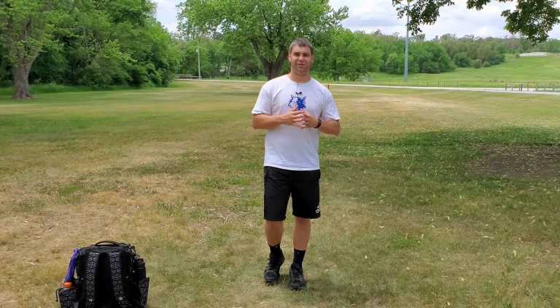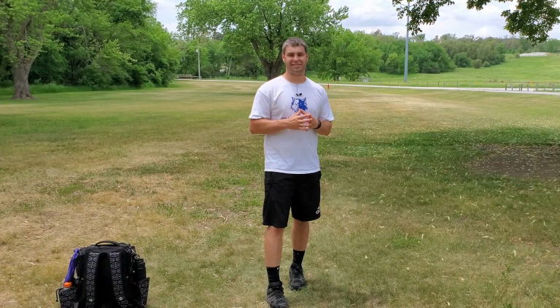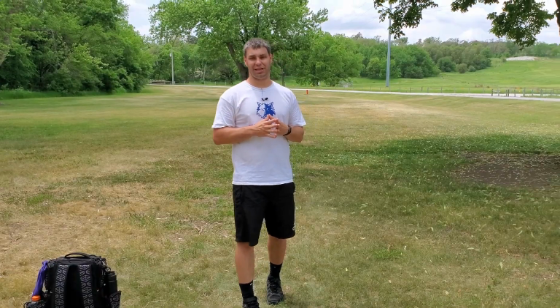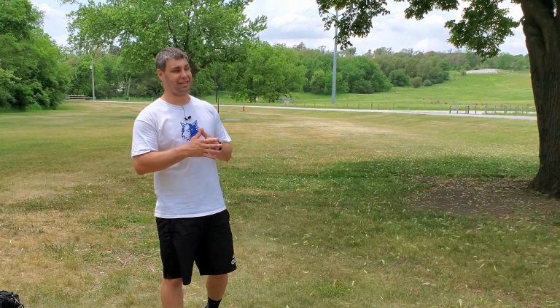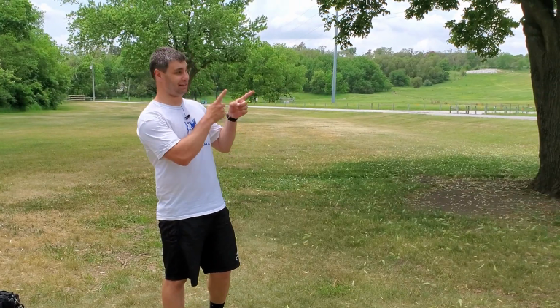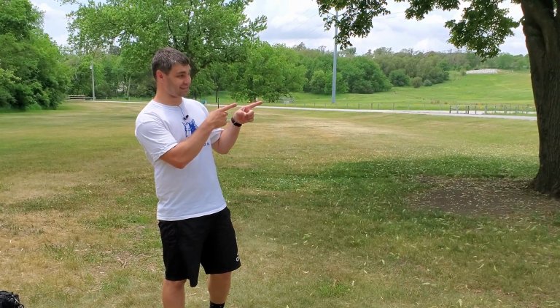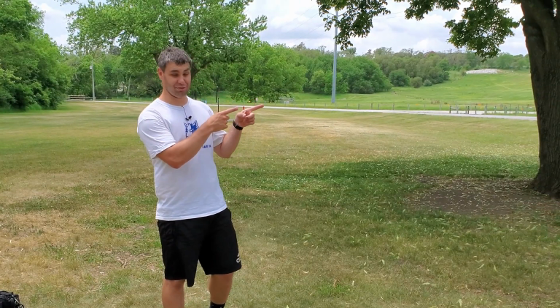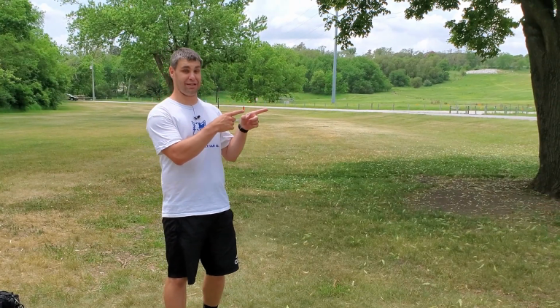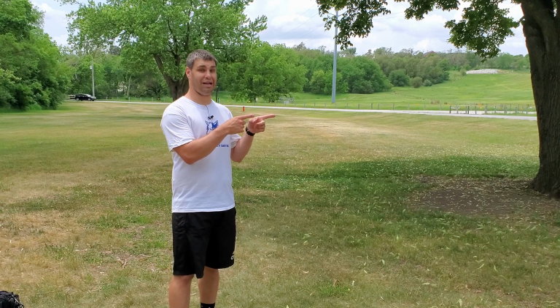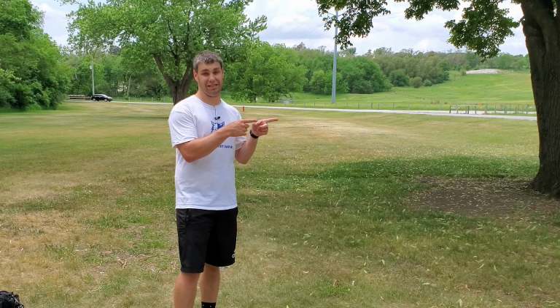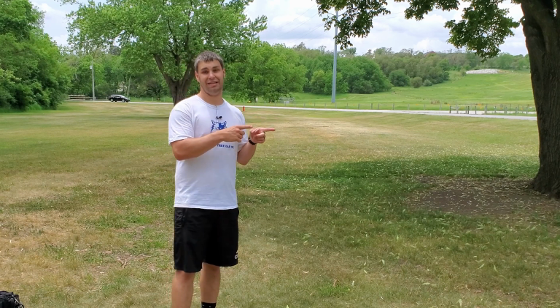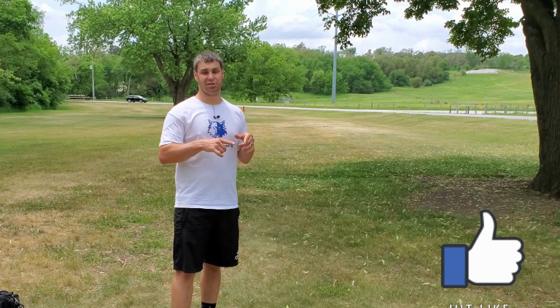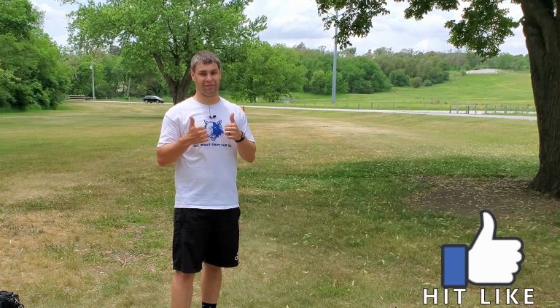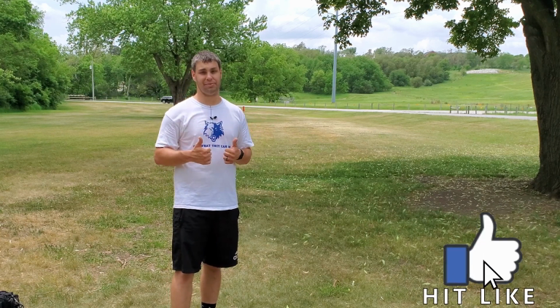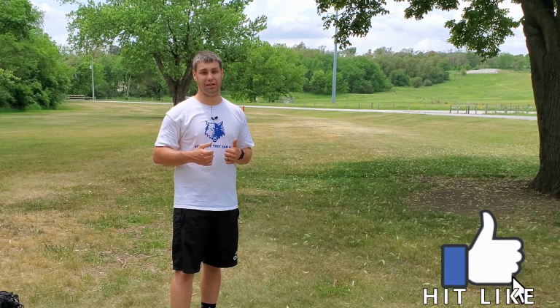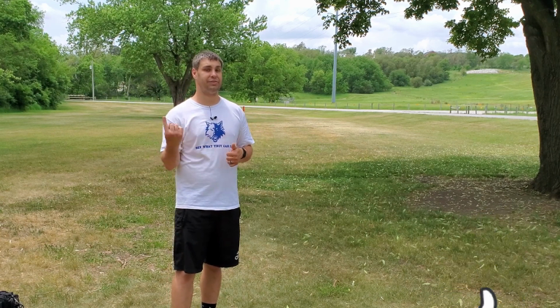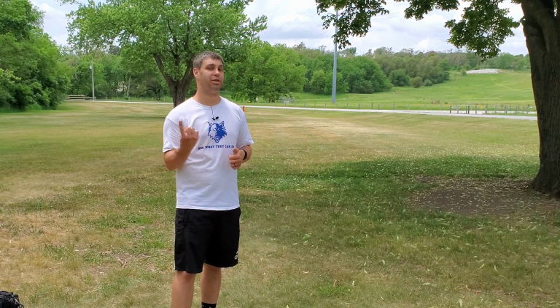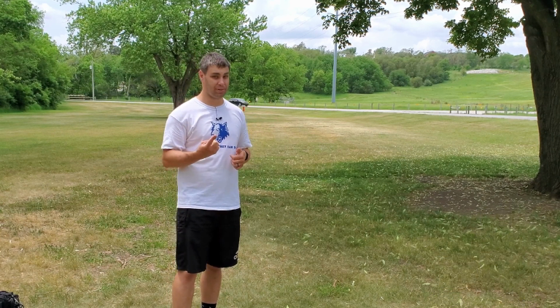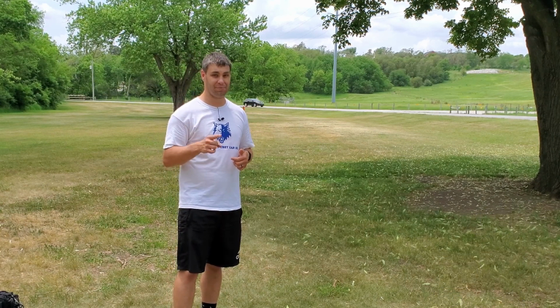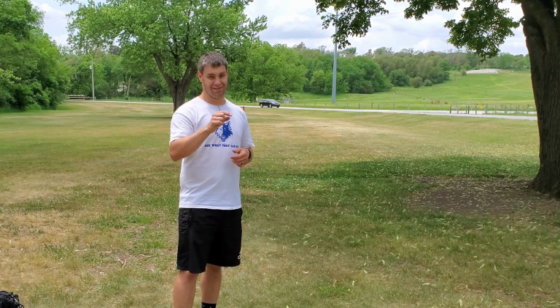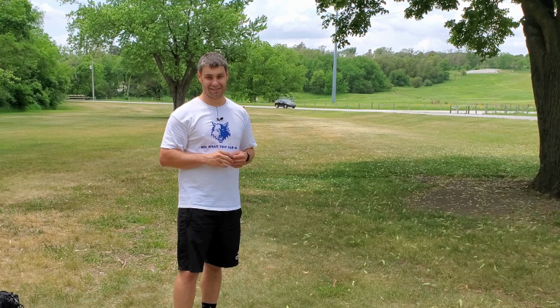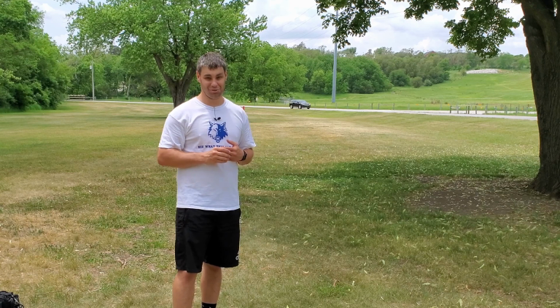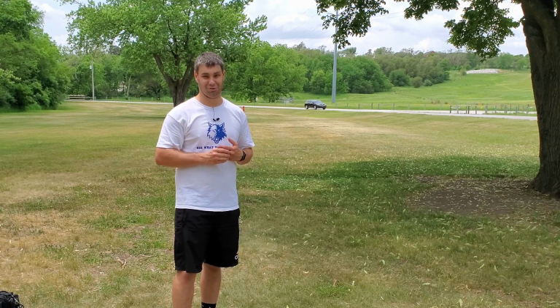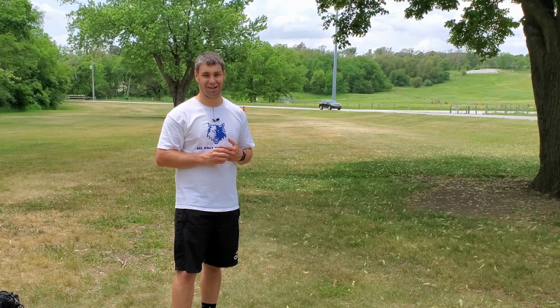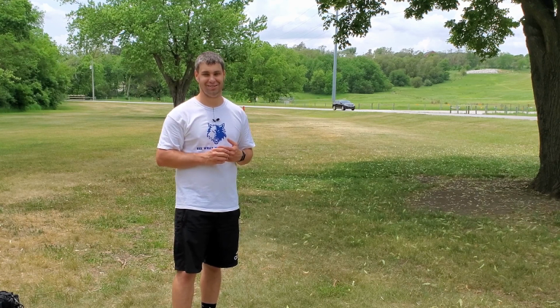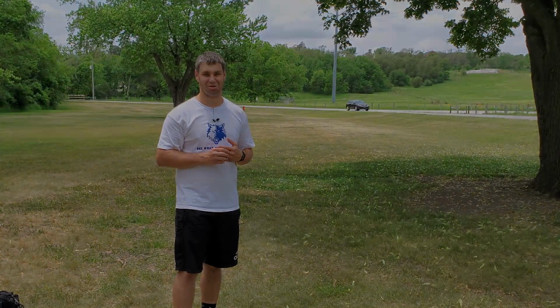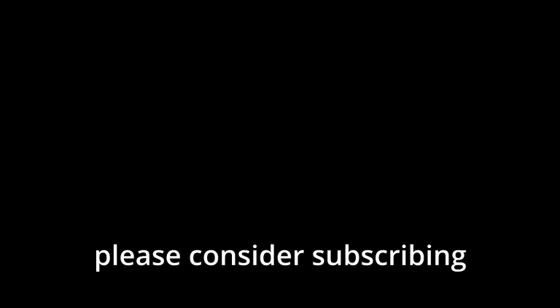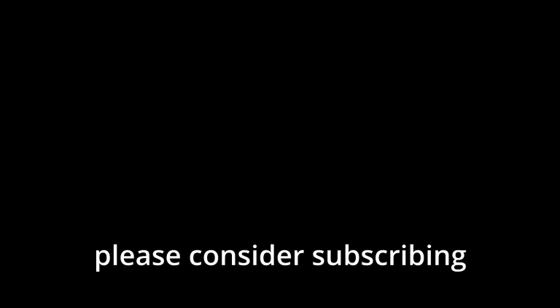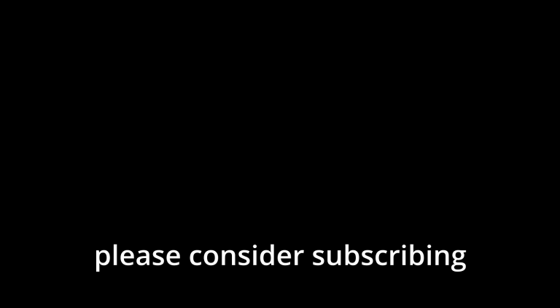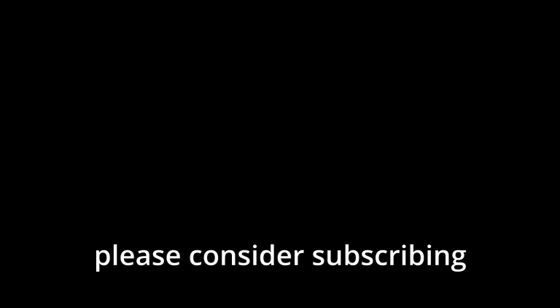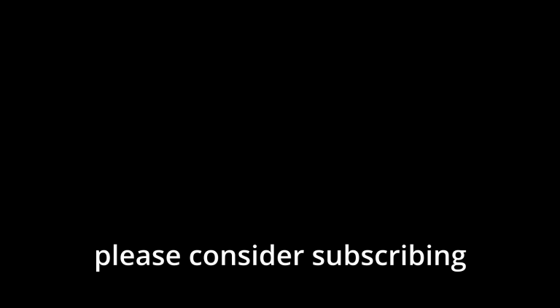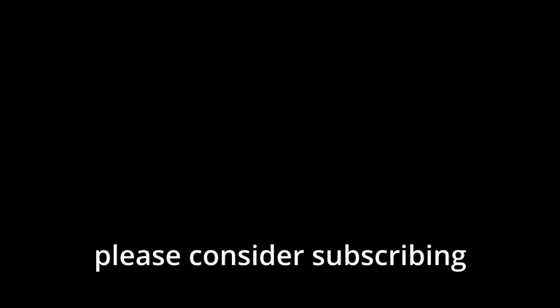Hey guys, if you like these Tip Tuesday videos, I think you might like last week's Tip Tuesday video as well. Please leave a thumbs up down below so this video can spread to more people, and until next Tuesday, we'll see you out here on the course. Follow us on the channel. Bye!